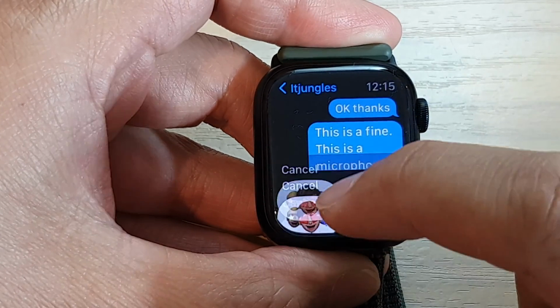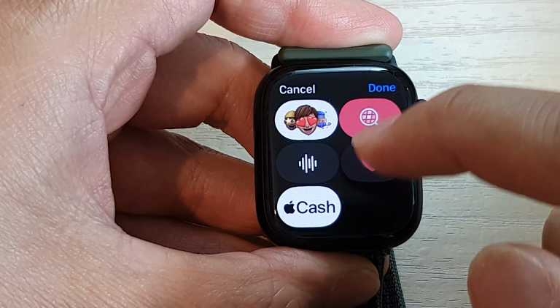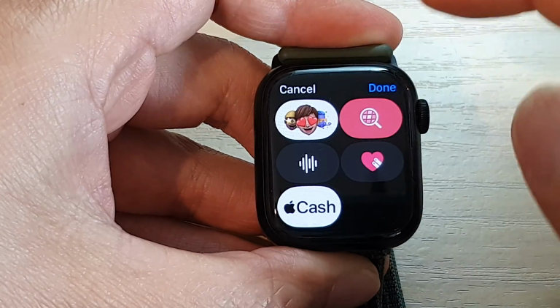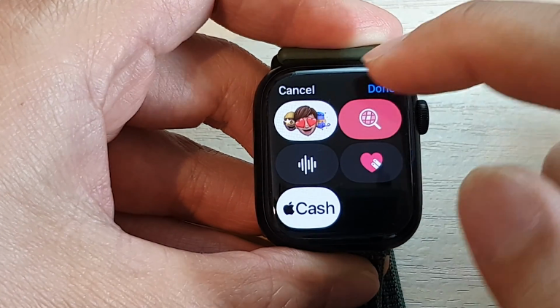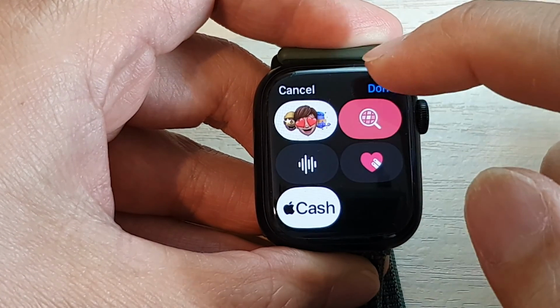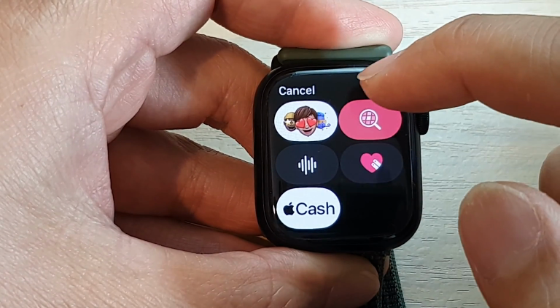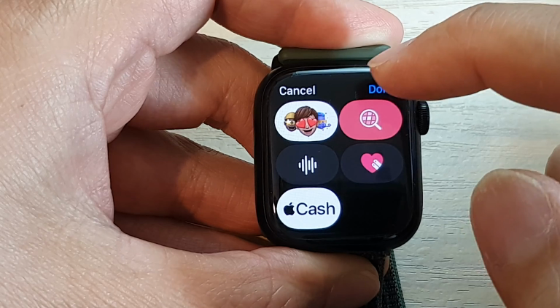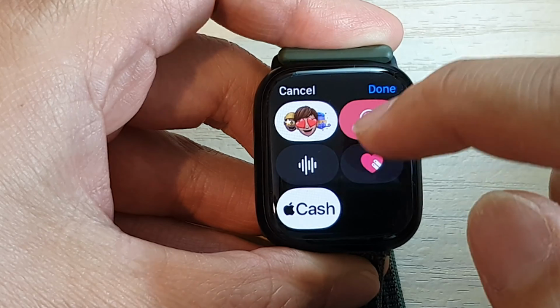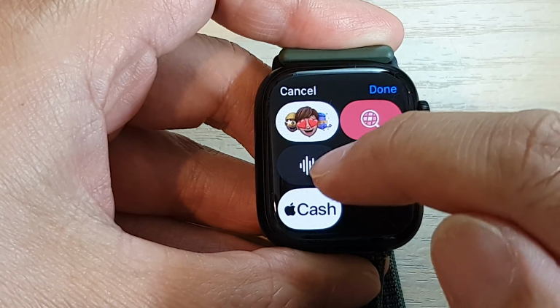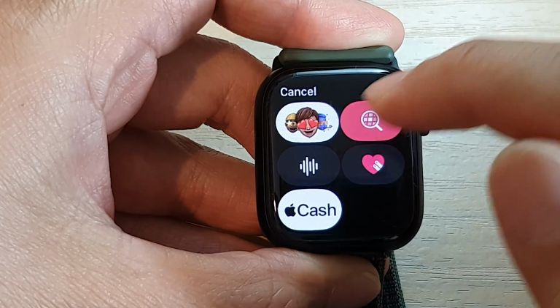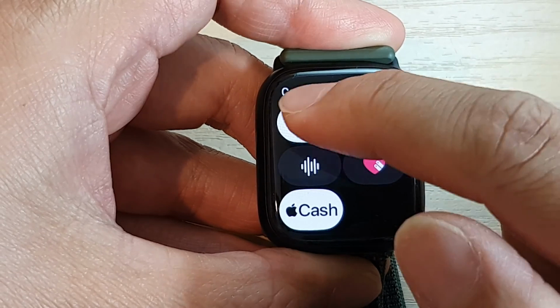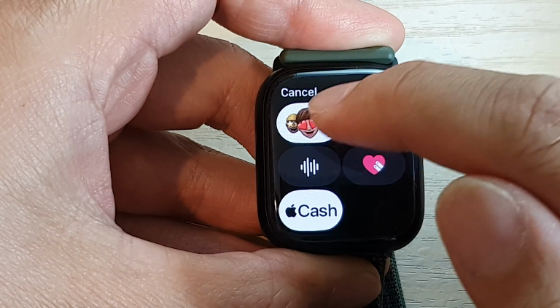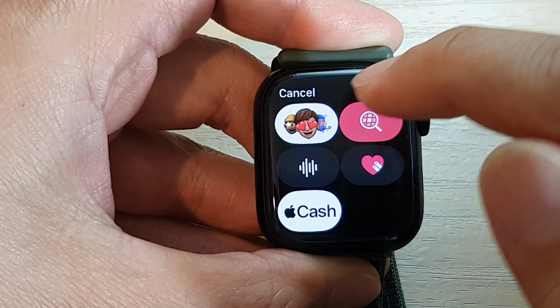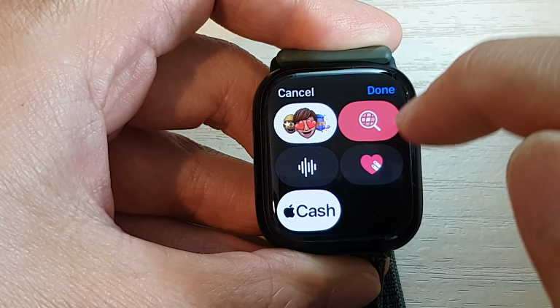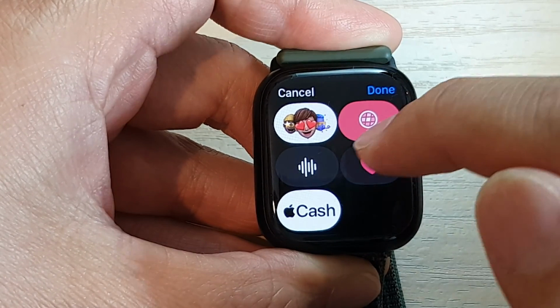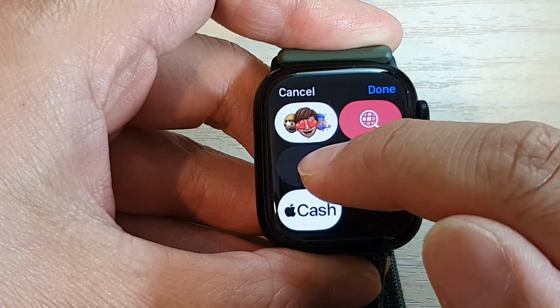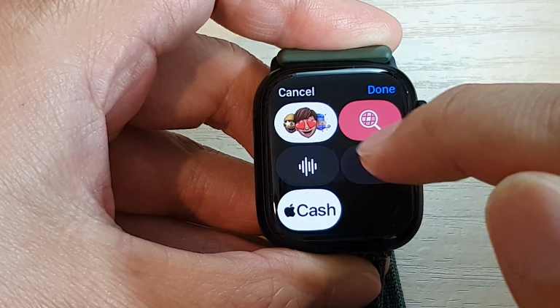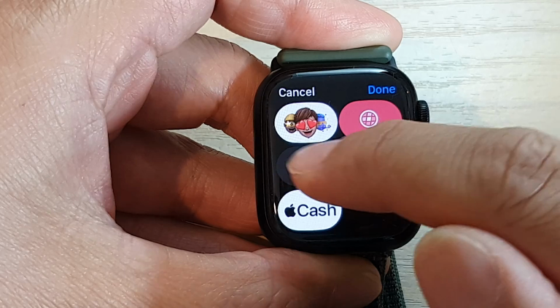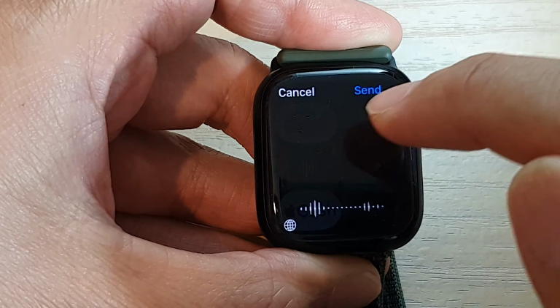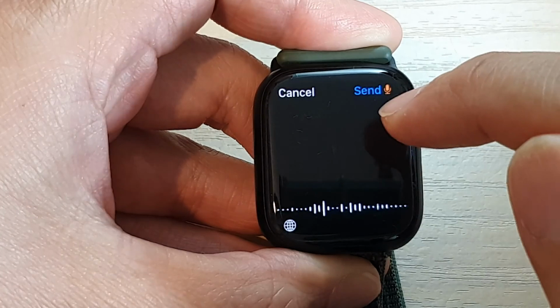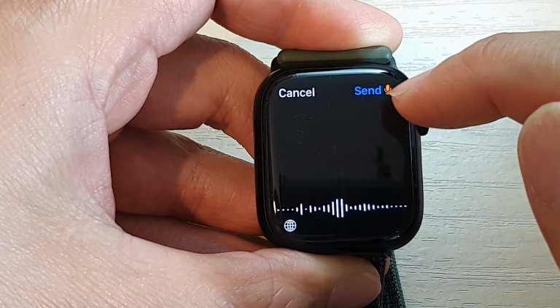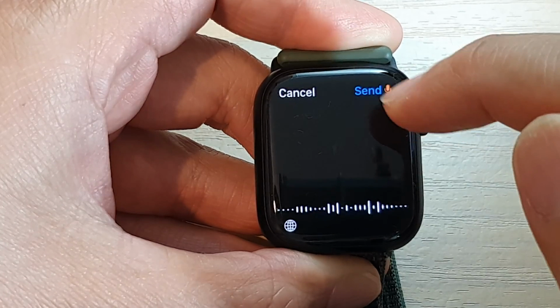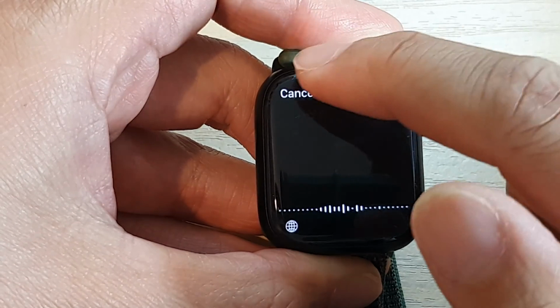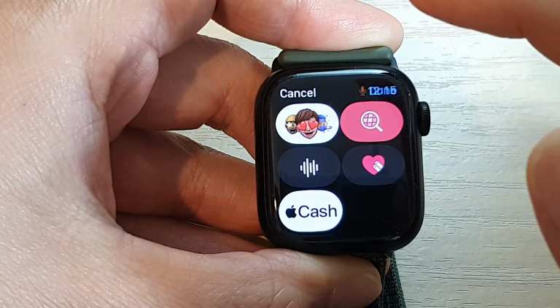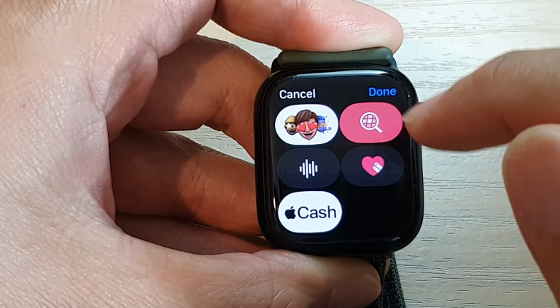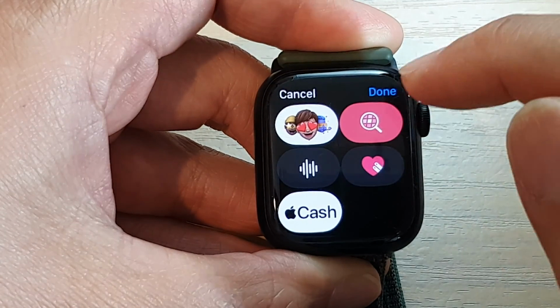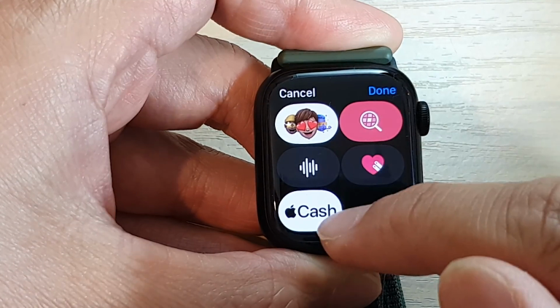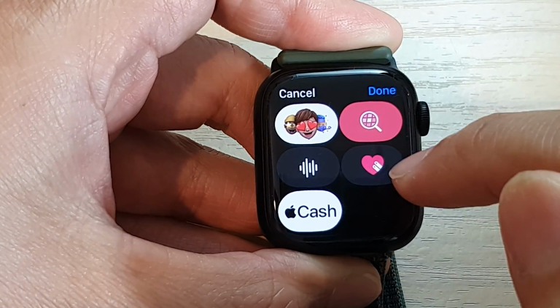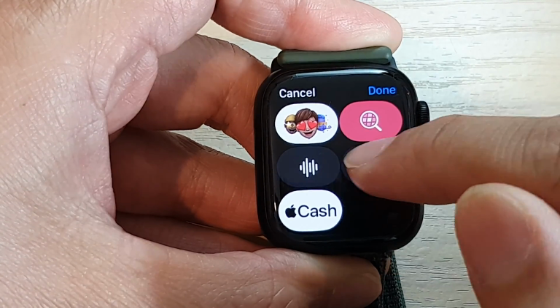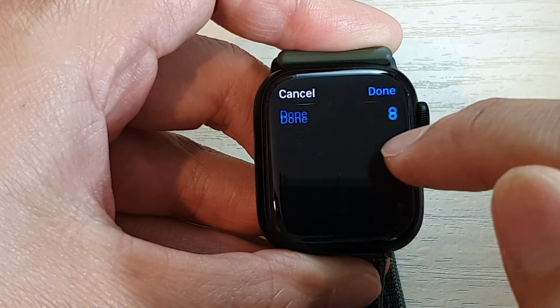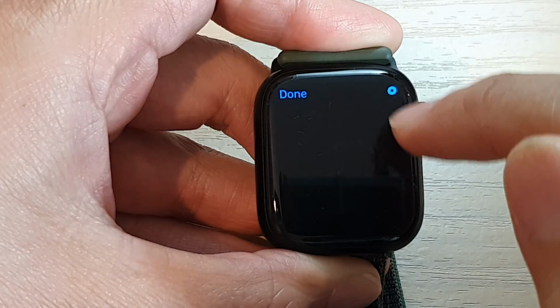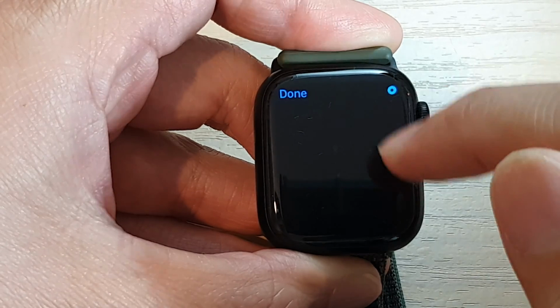Now there is also the touch button that allows you to attach stickers, emojis, and audio as well. So you can send an audio file in here, or Apple Cash, or more icons.